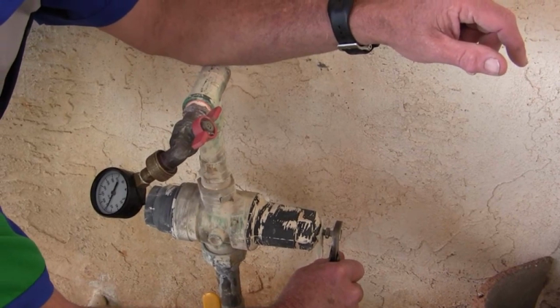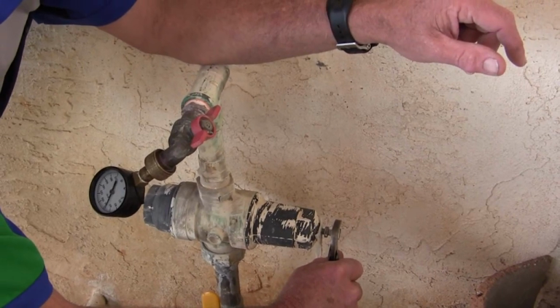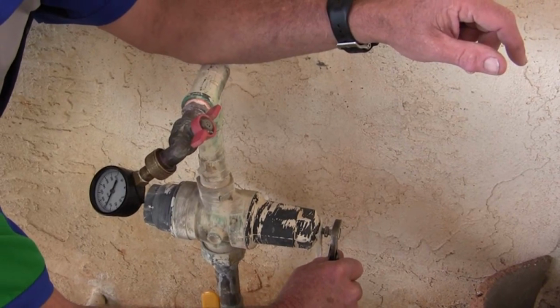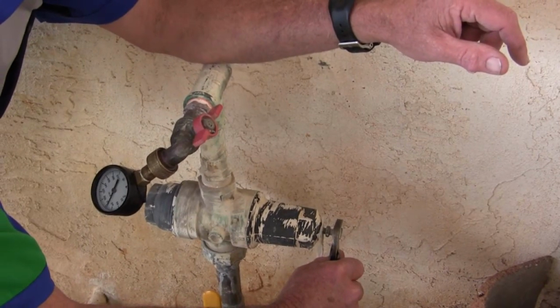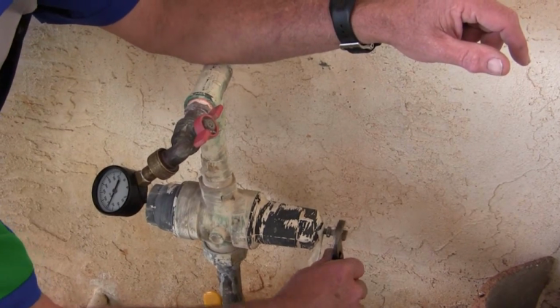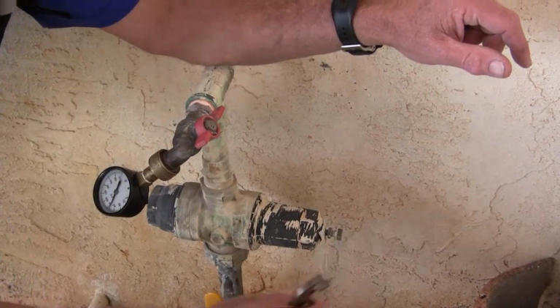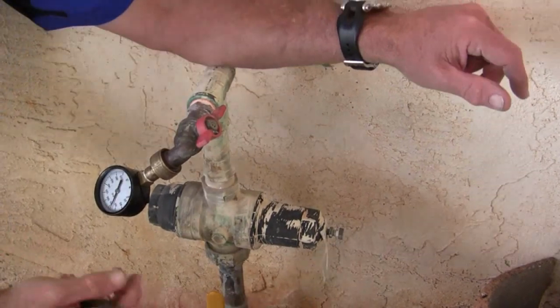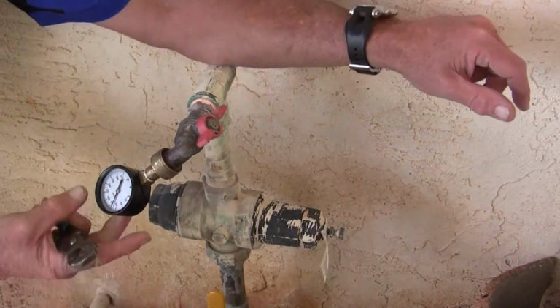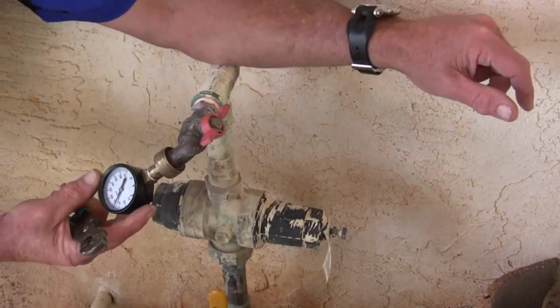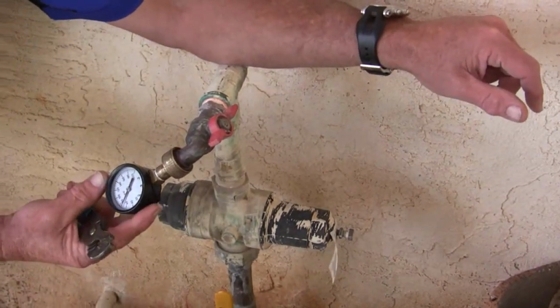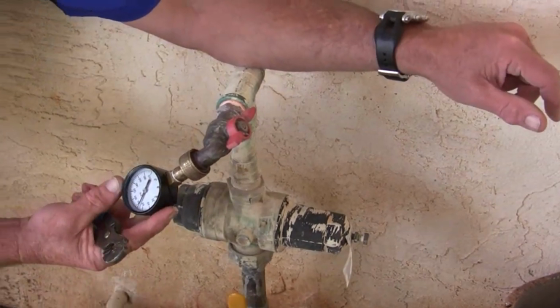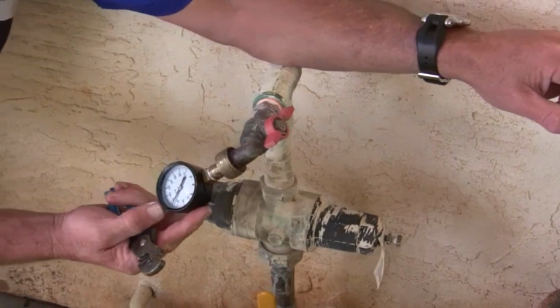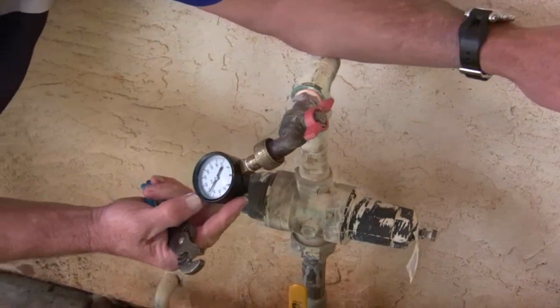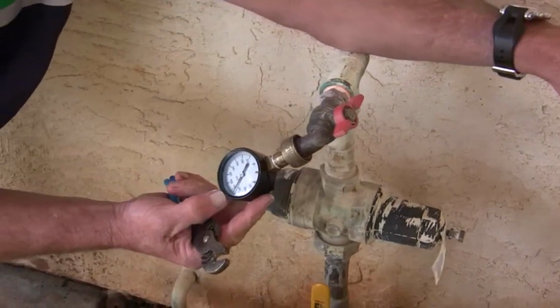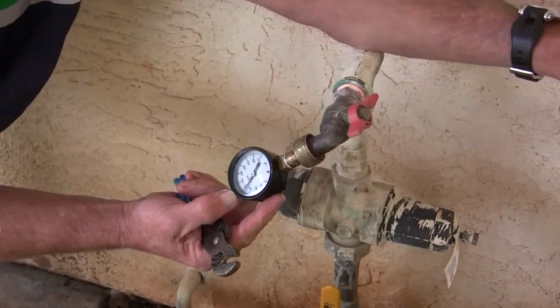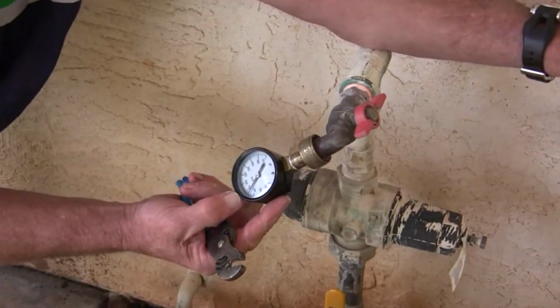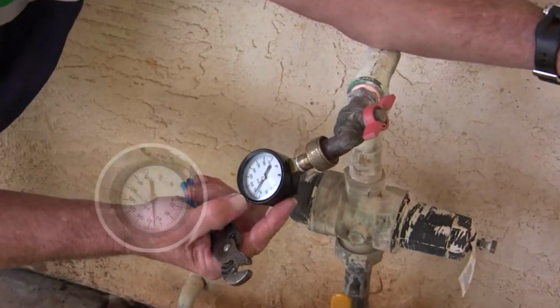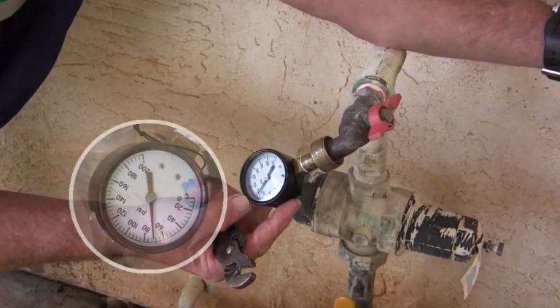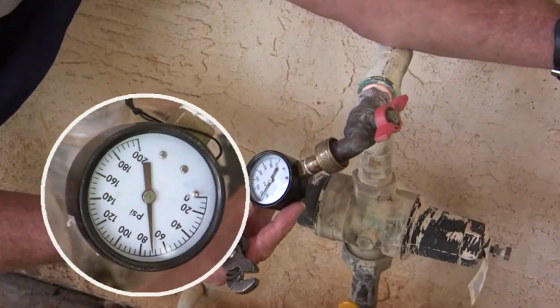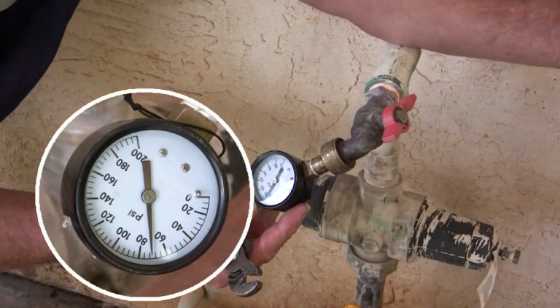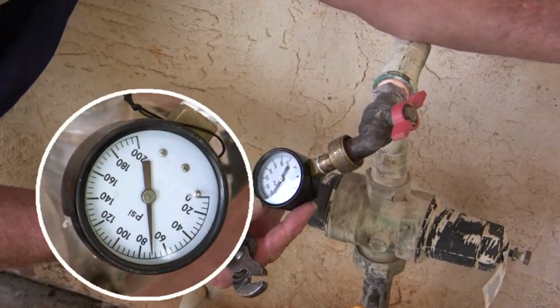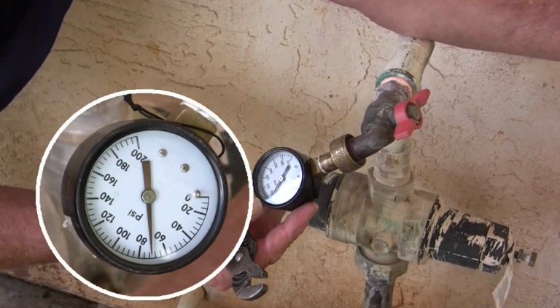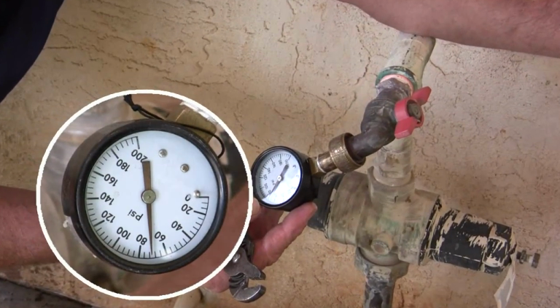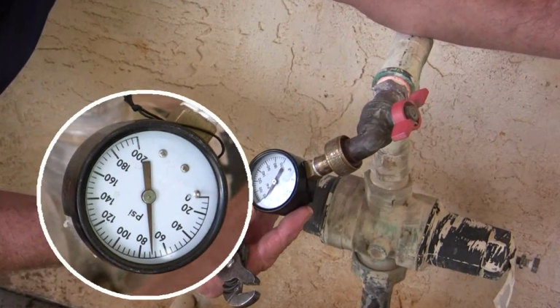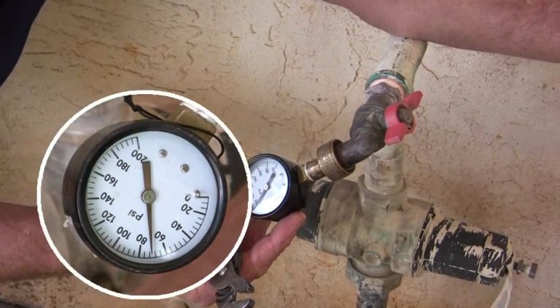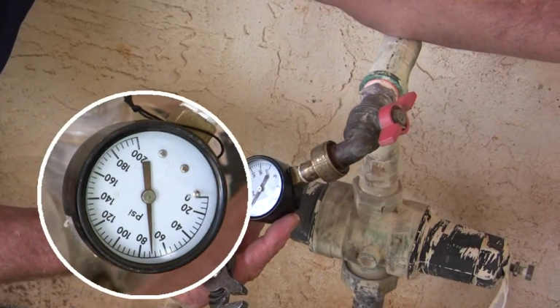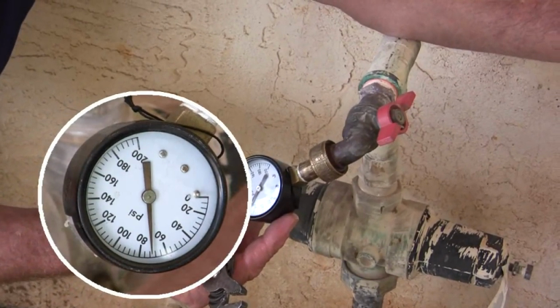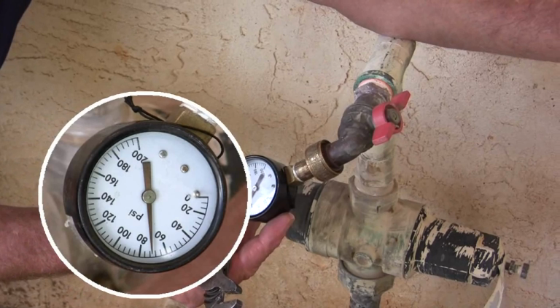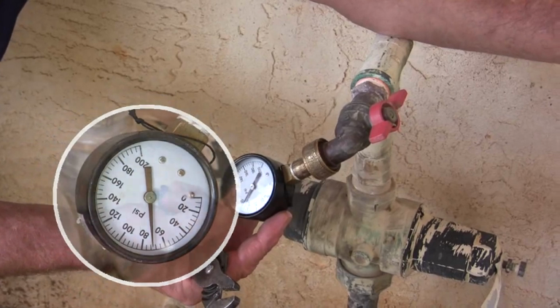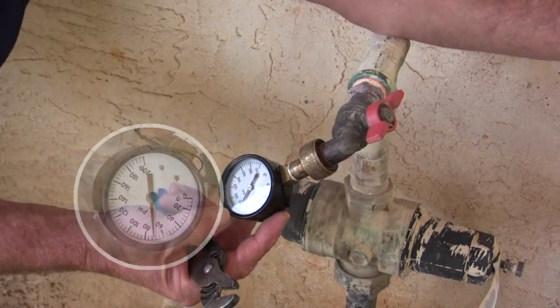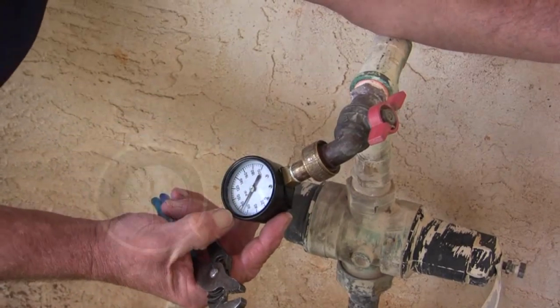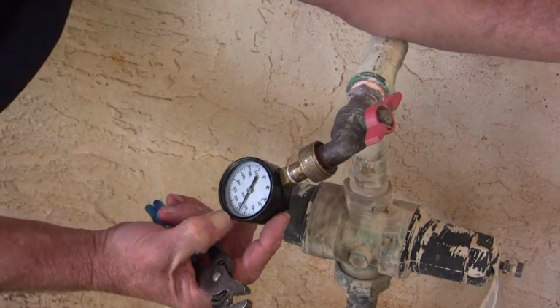We're going to go in and look at the gauge now, and it's set at 70. So I was off by 10 pounds on that.